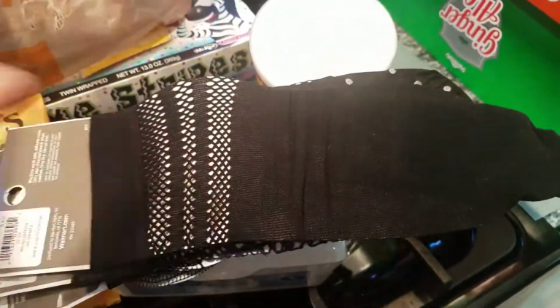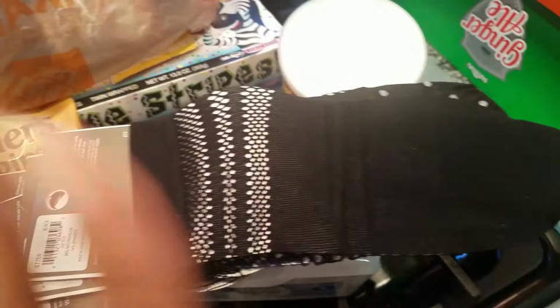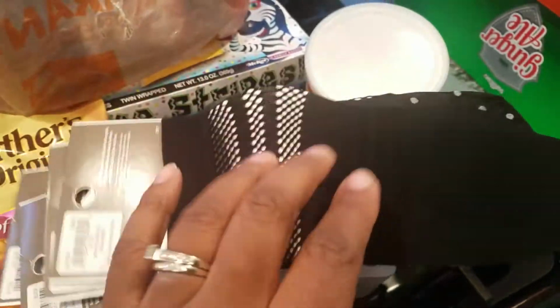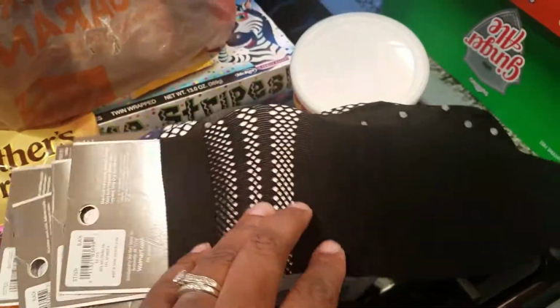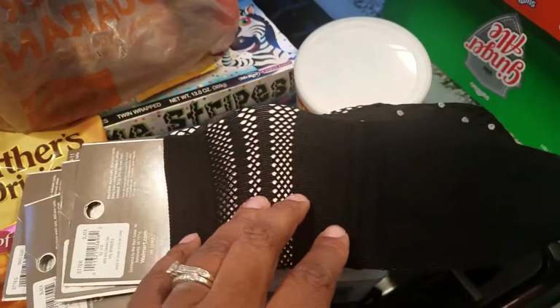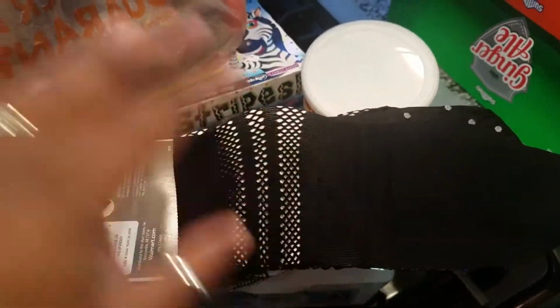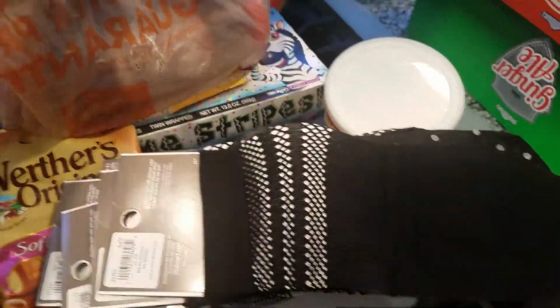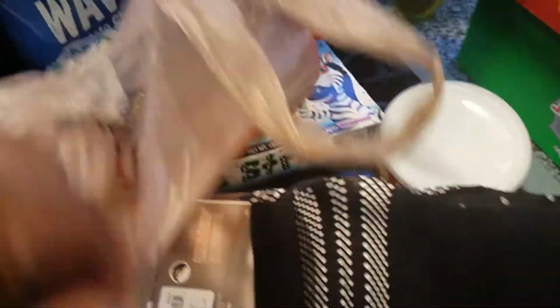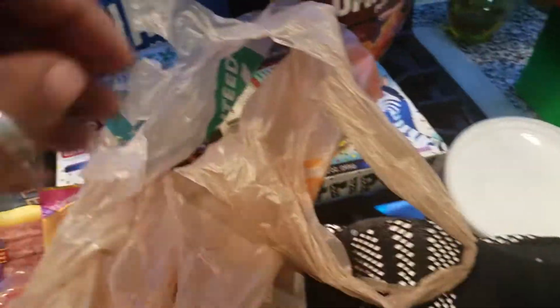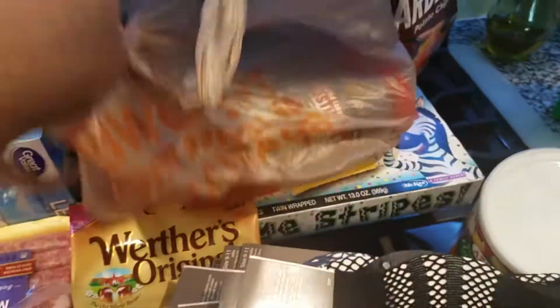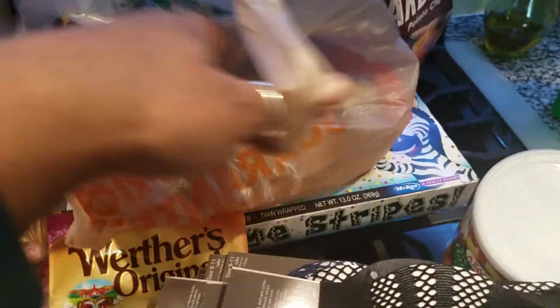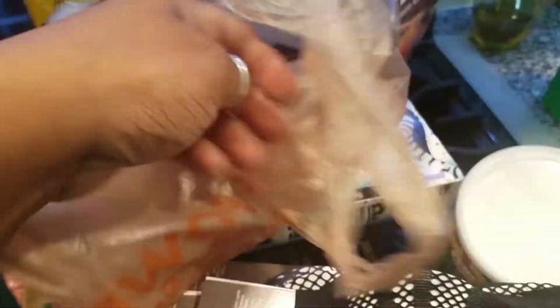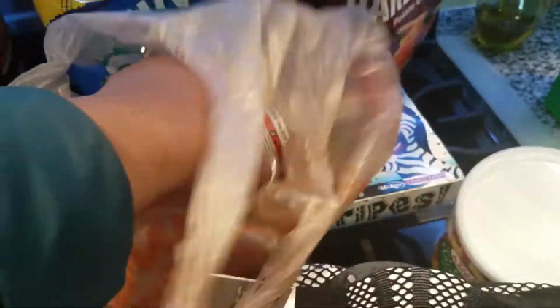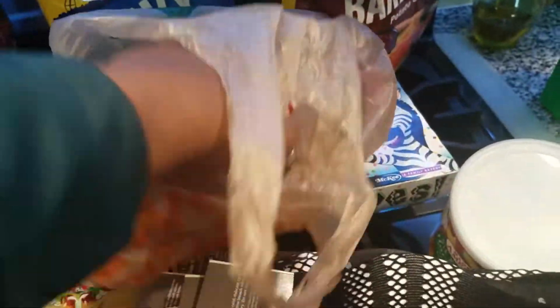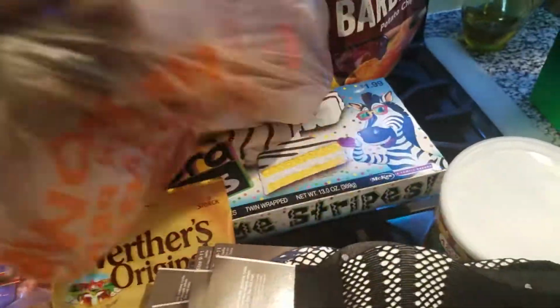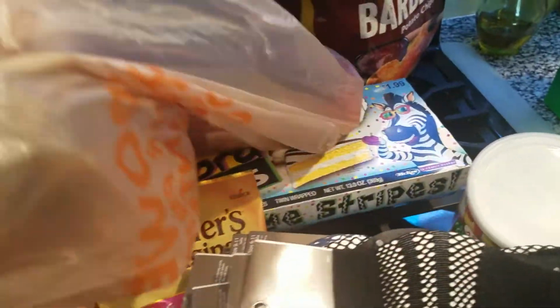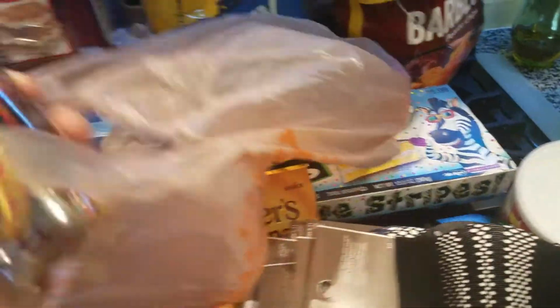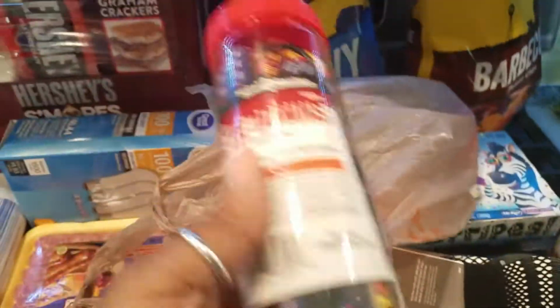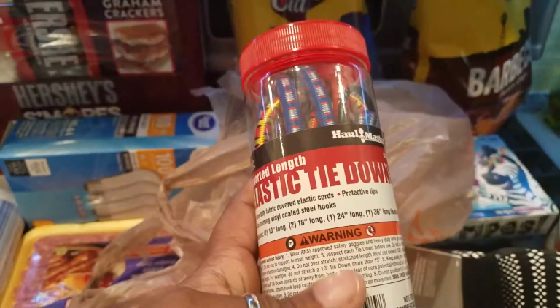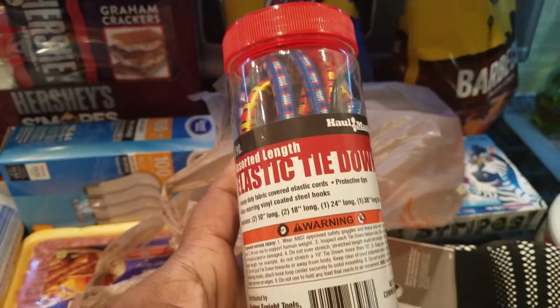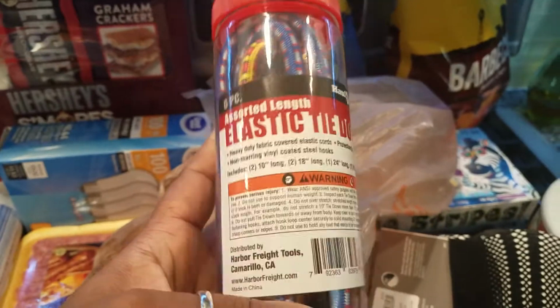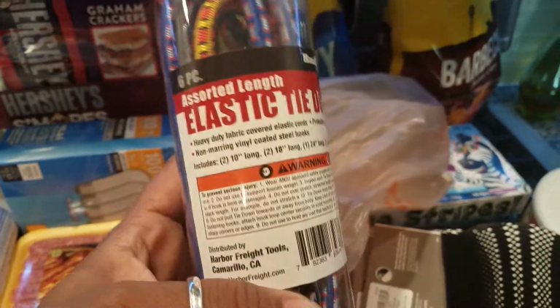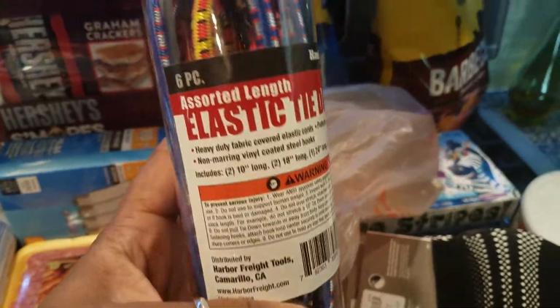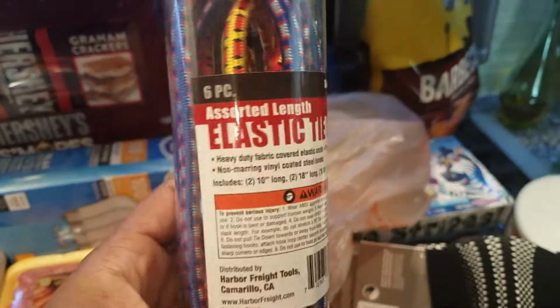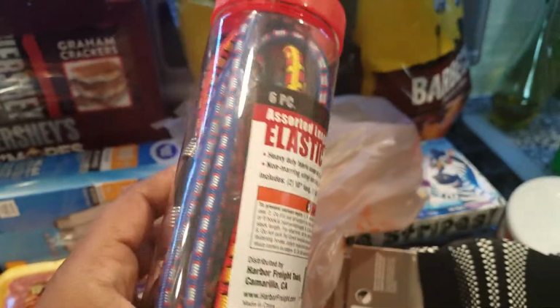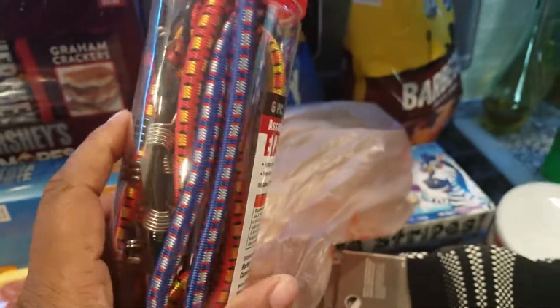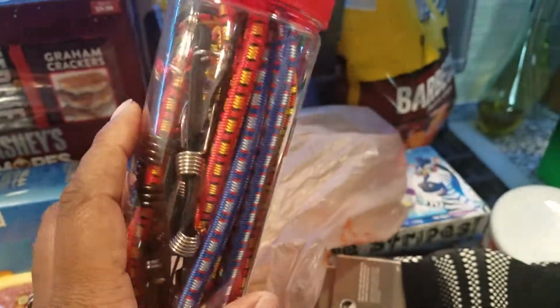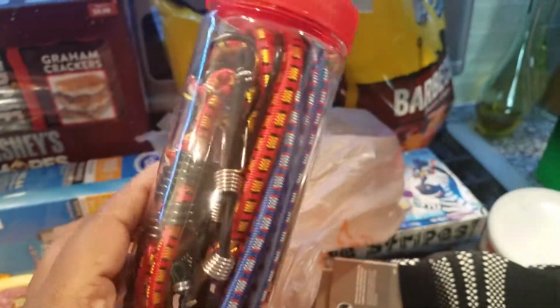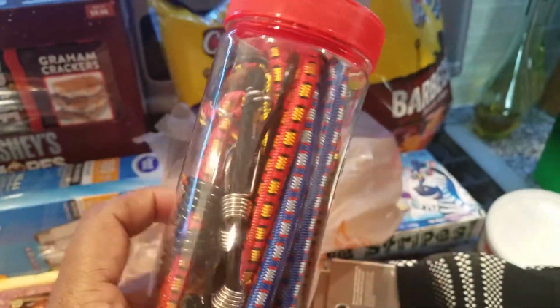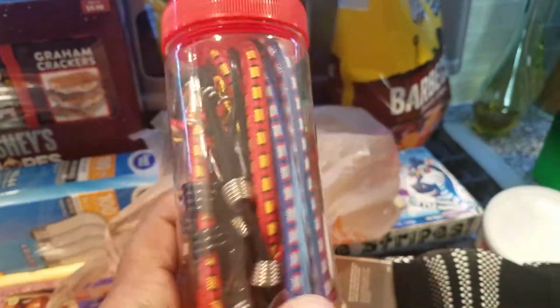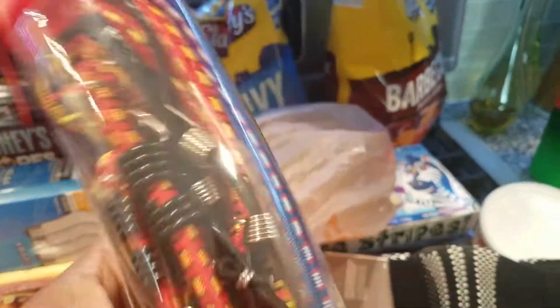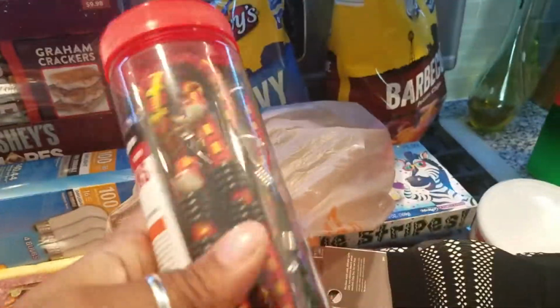Some of them are going to be for gifts. We also went to Harbor Freight because they didn't have the free gifts yesterday when we went to pick up the stuff, so these are our free gifts — we got two of these.